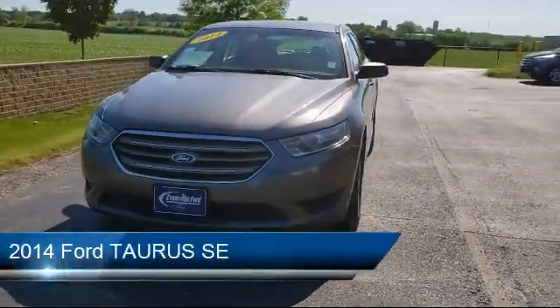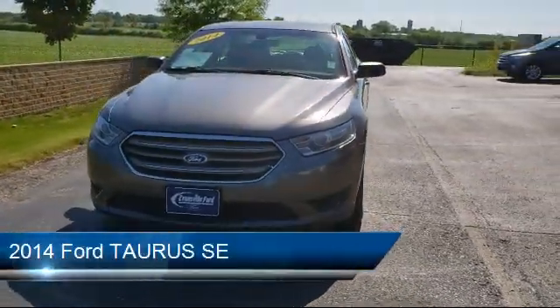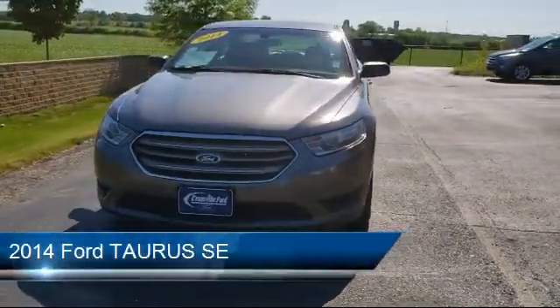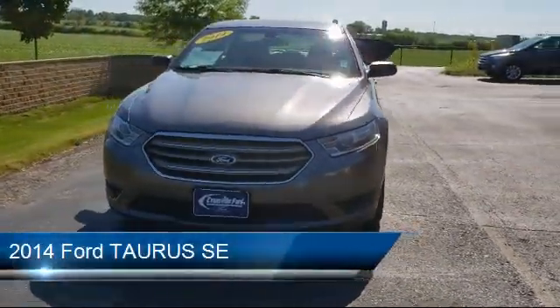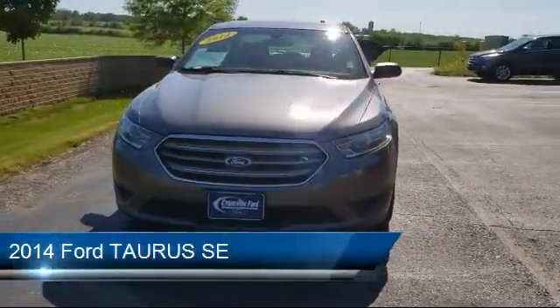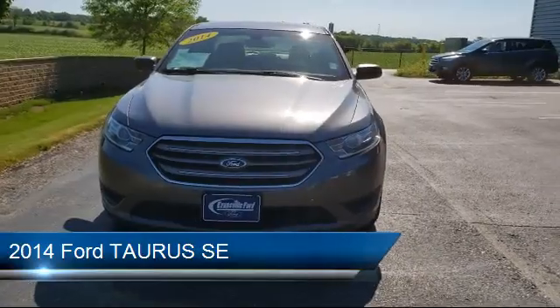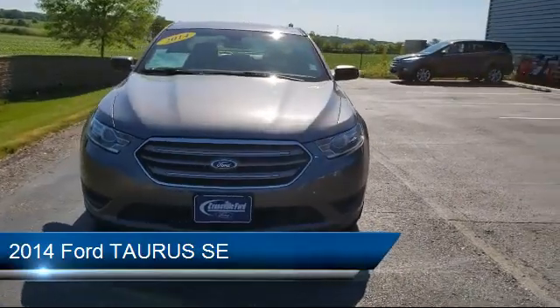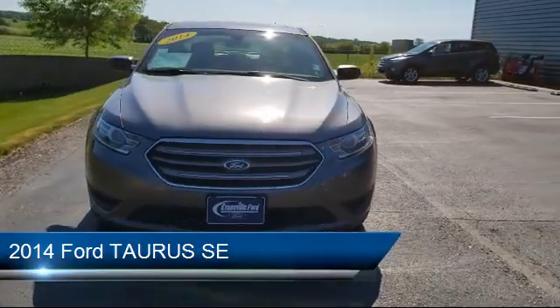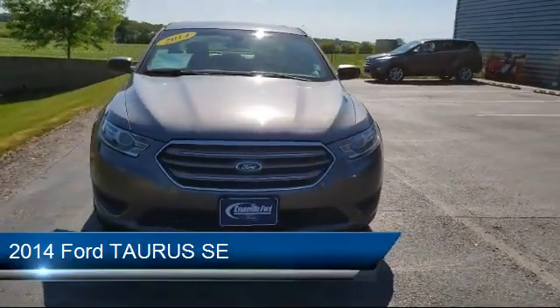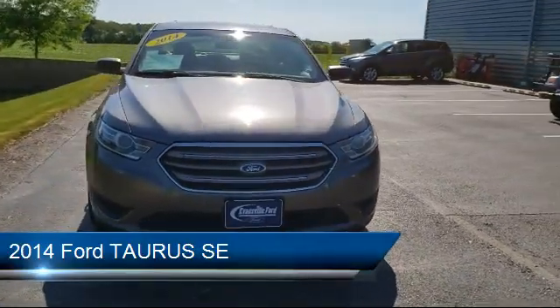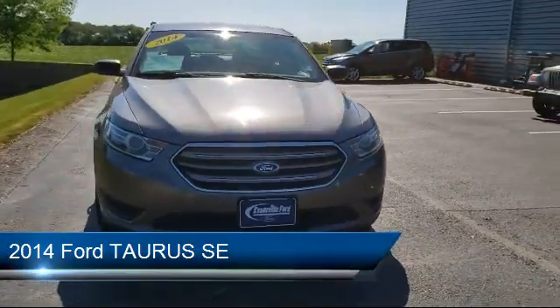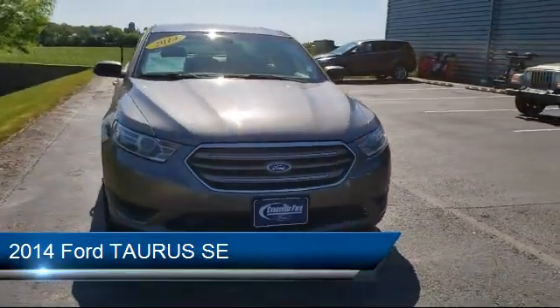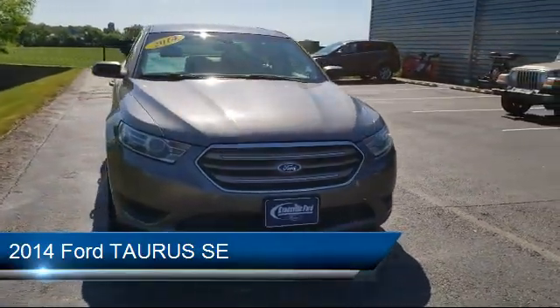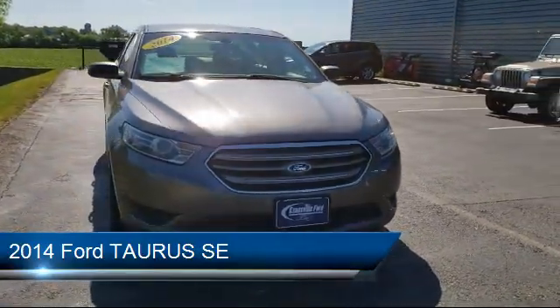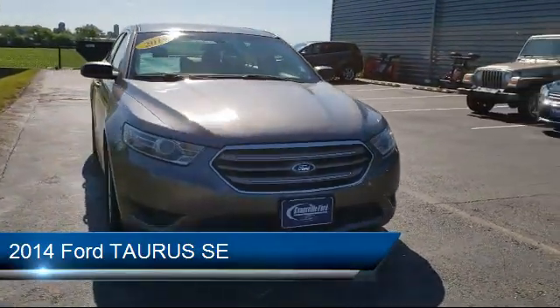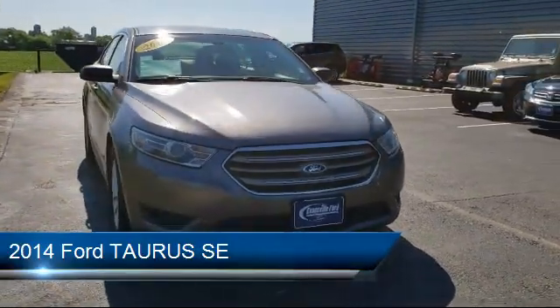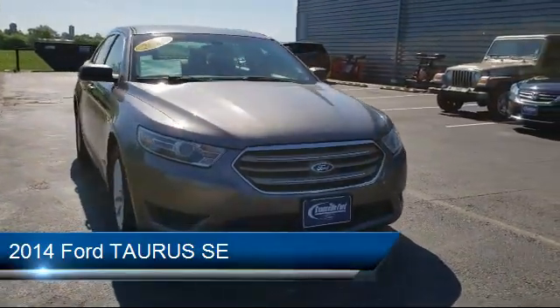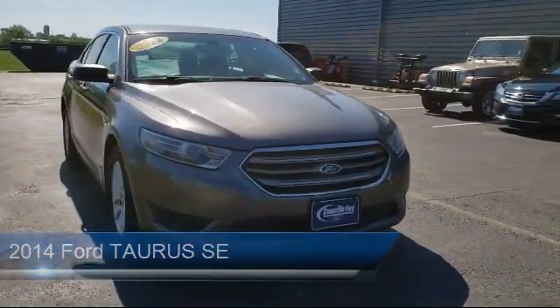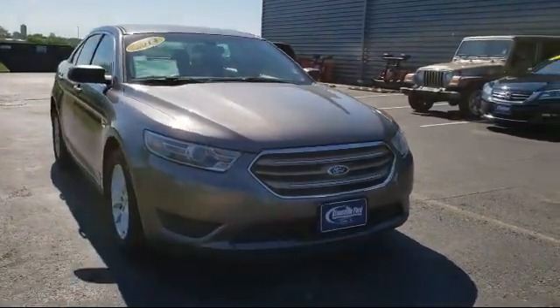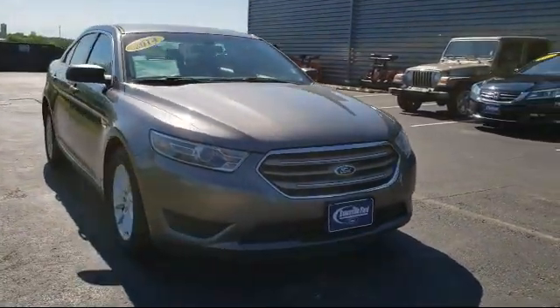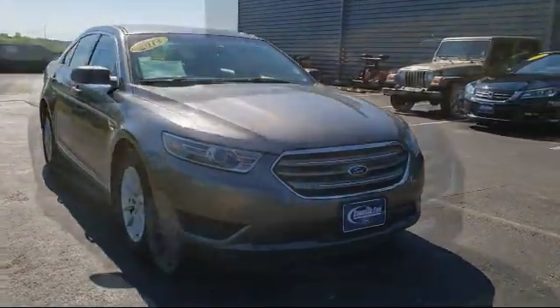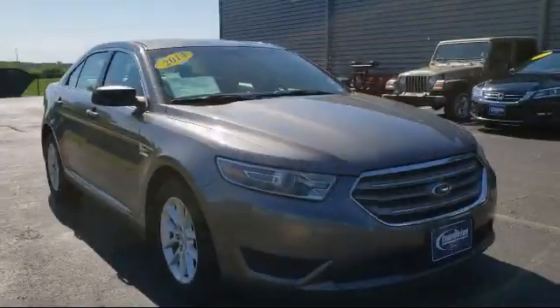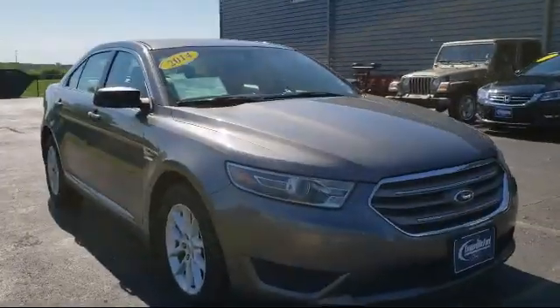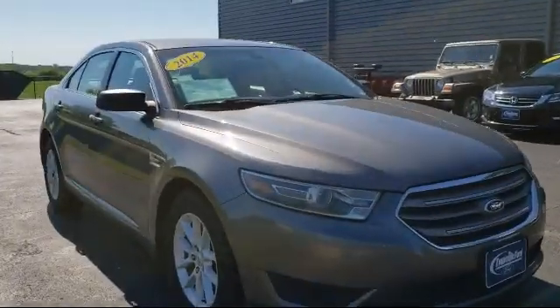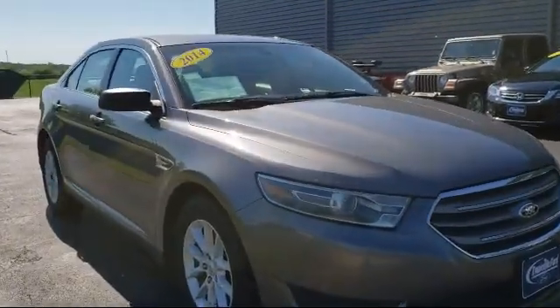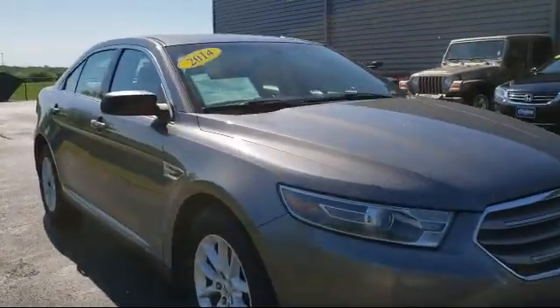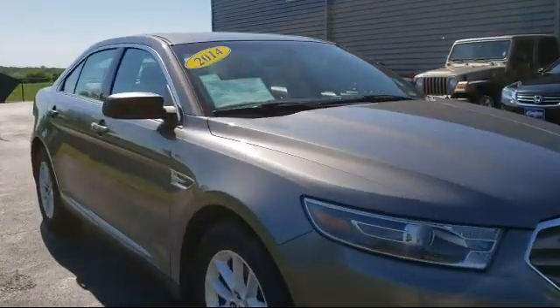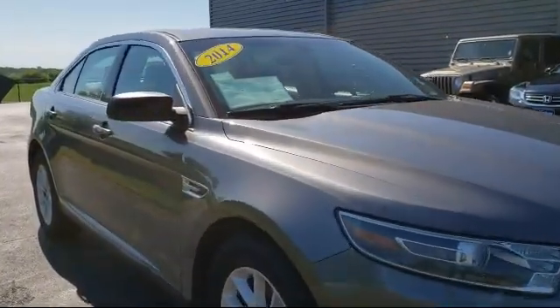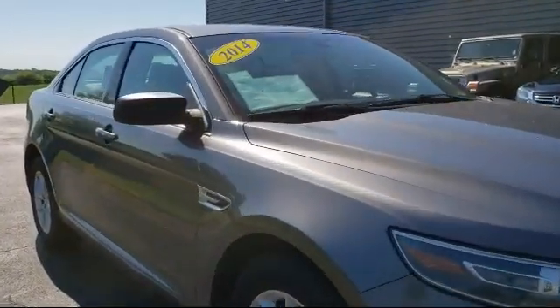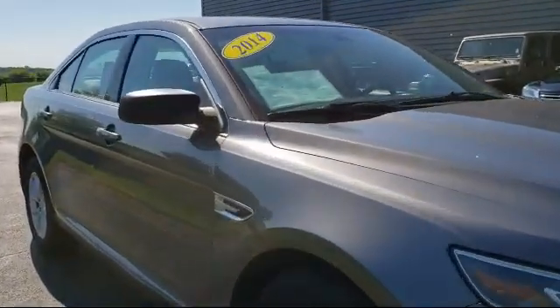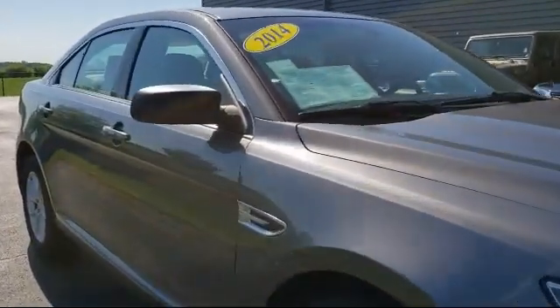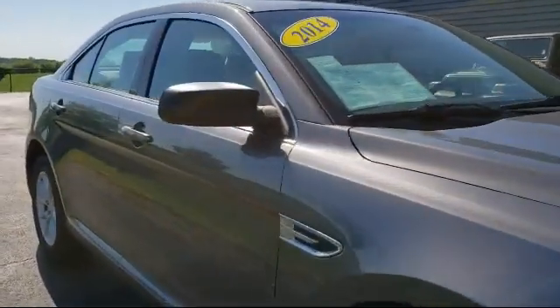It comes equipped with tire pressure monitoring system, keyless entry, steering wheel controls, electronic stability control, and air conditioning.